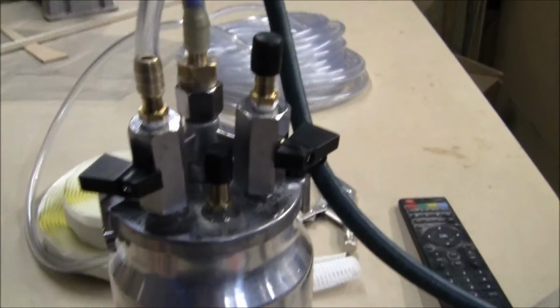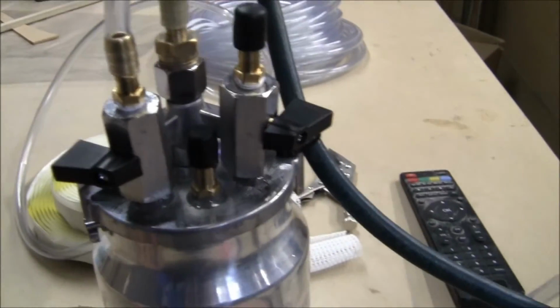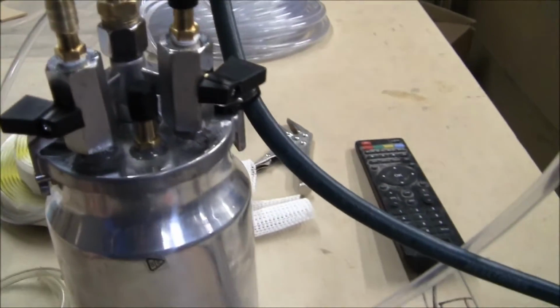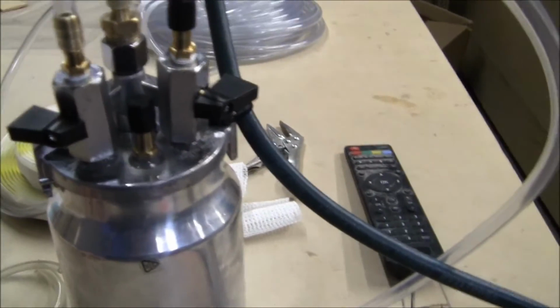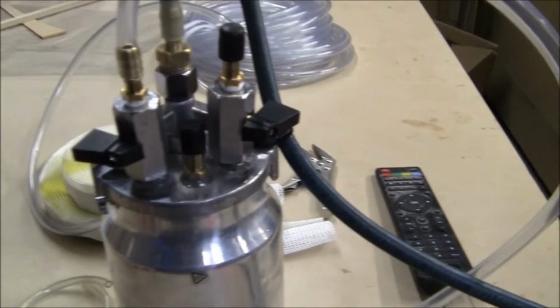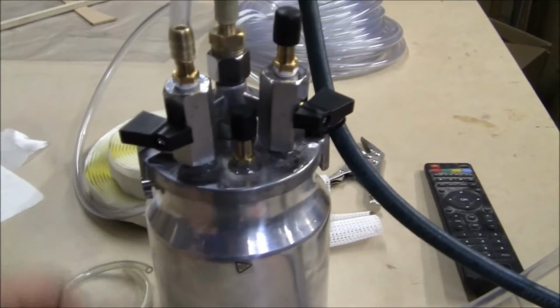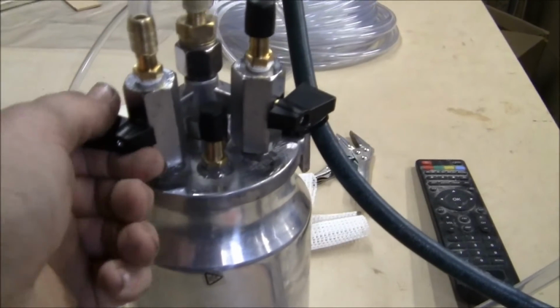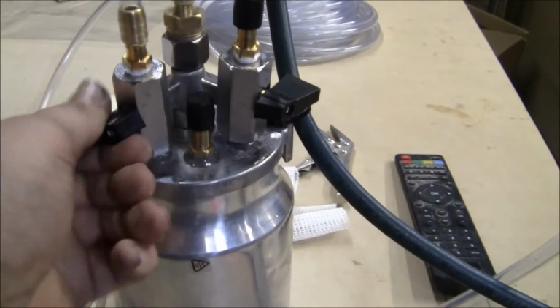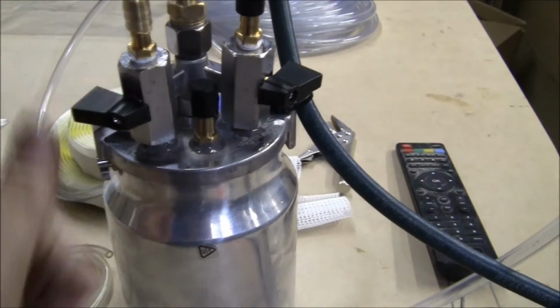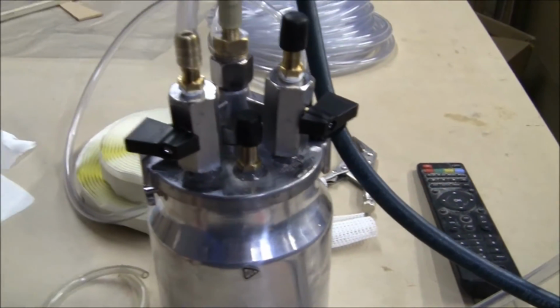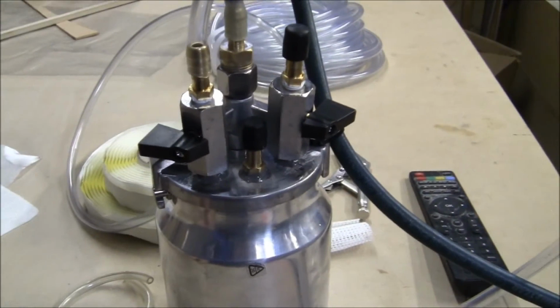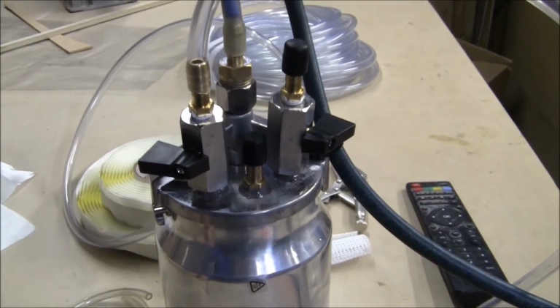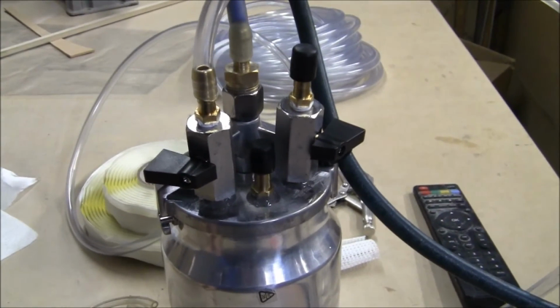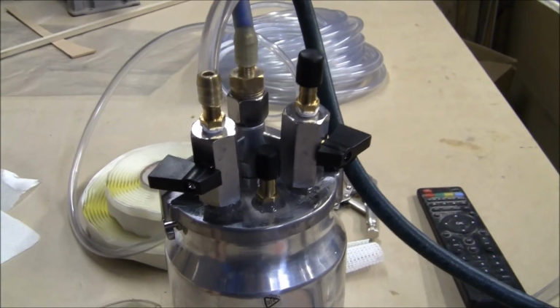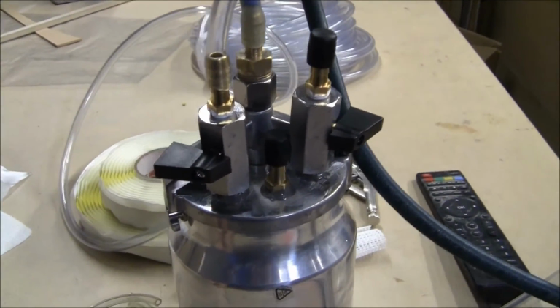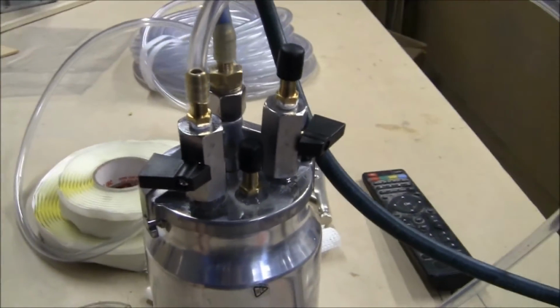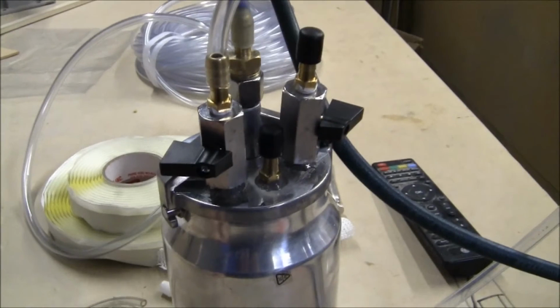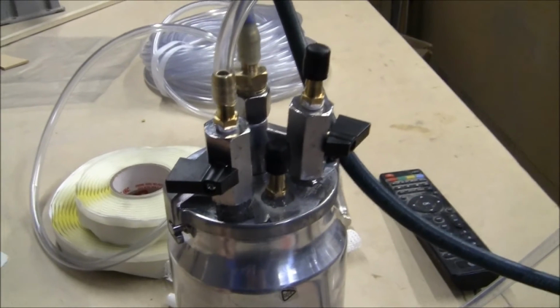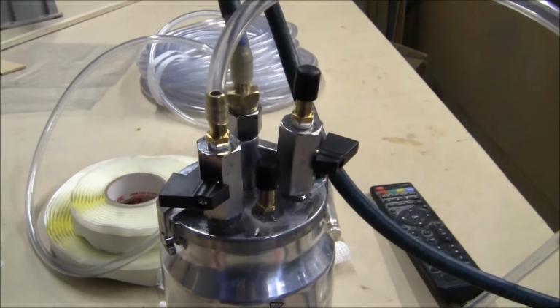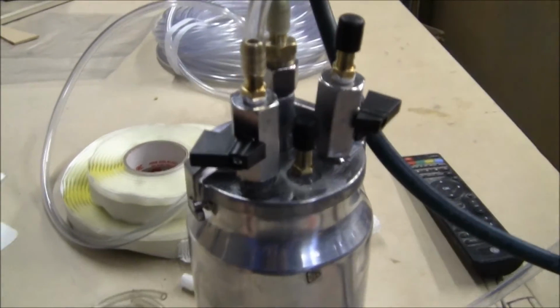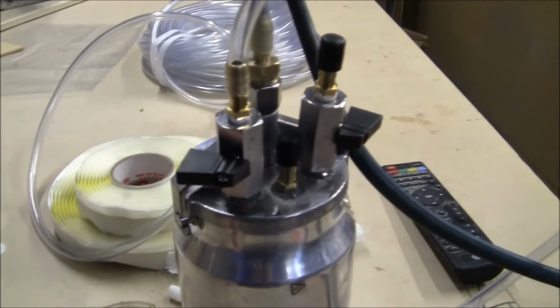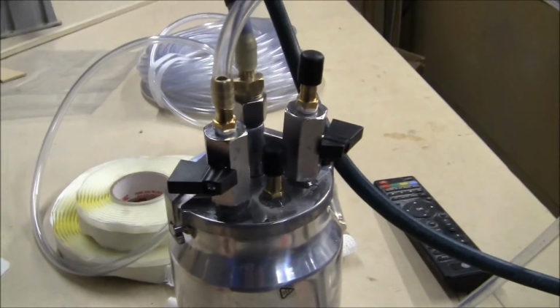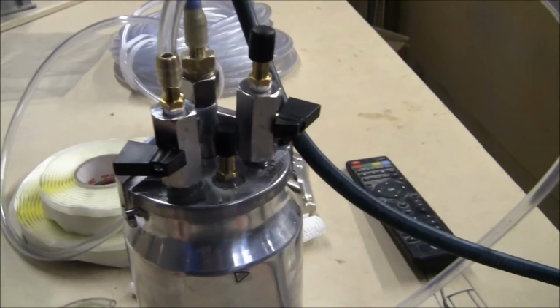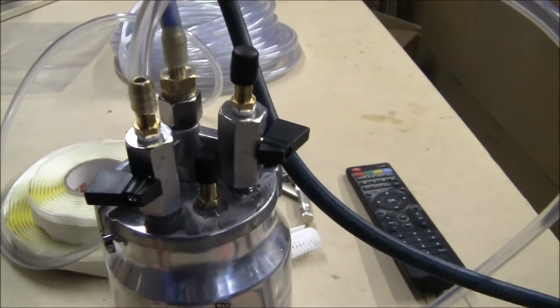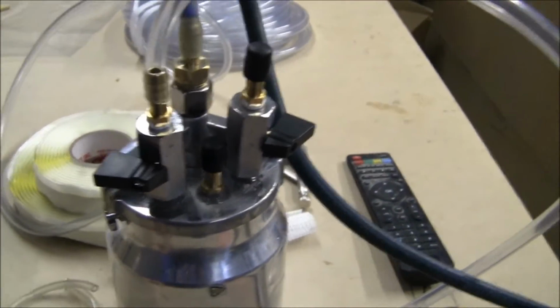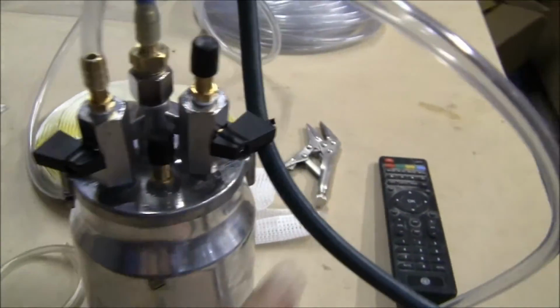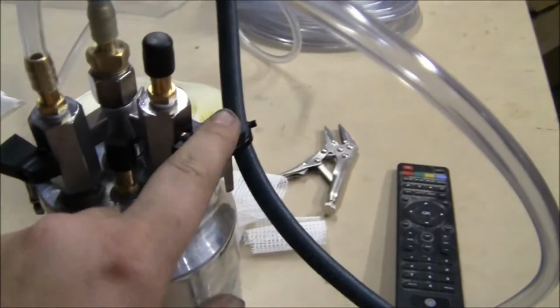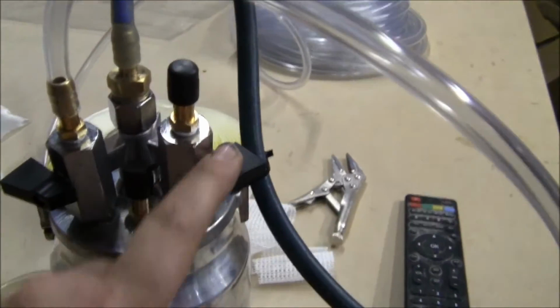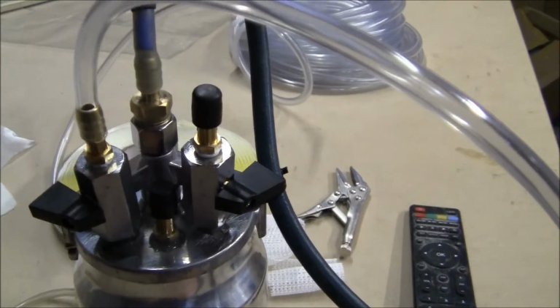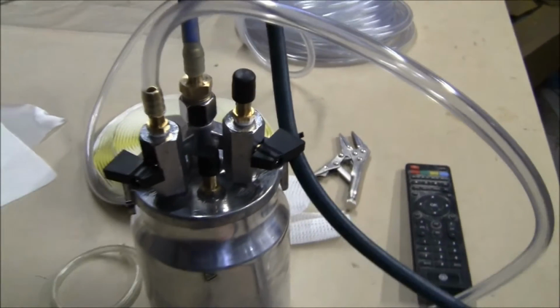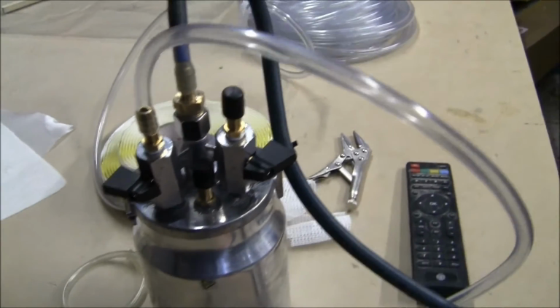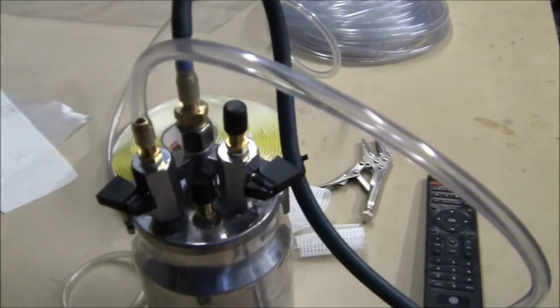Put two valves in it. We're not sure whether they're going to get blocked or we'll be able to clean them out if resin goes through, but if they block up we'll just take them out and put normal valves in and keep one just for a bleed off, which is handy sometimes.